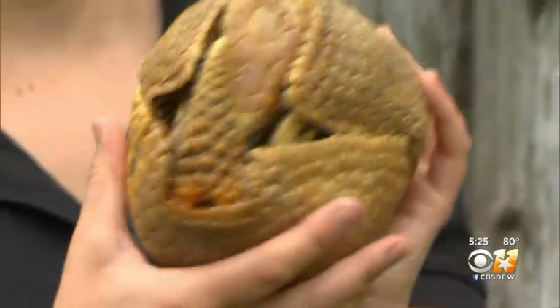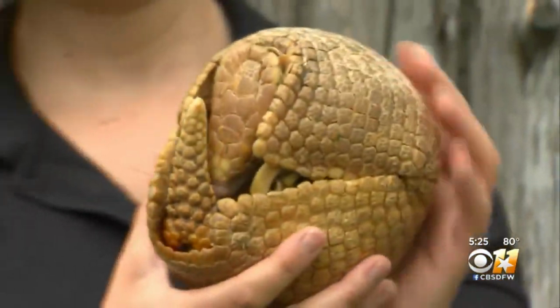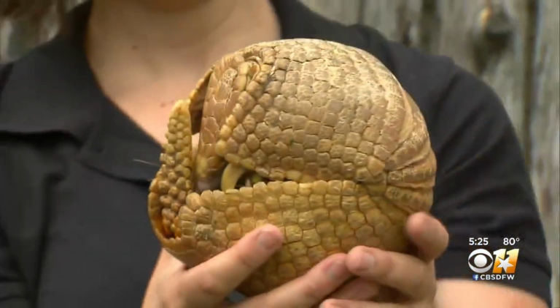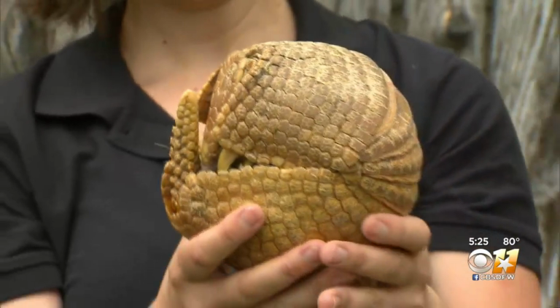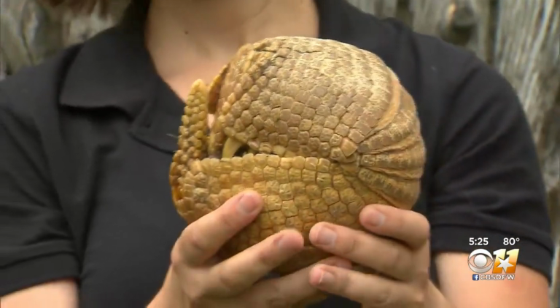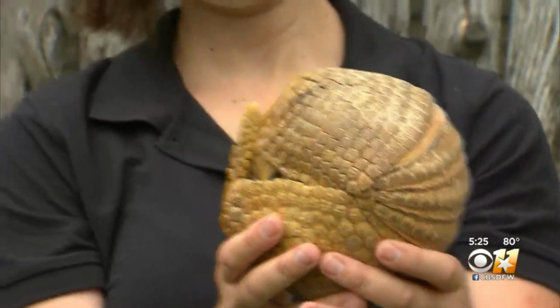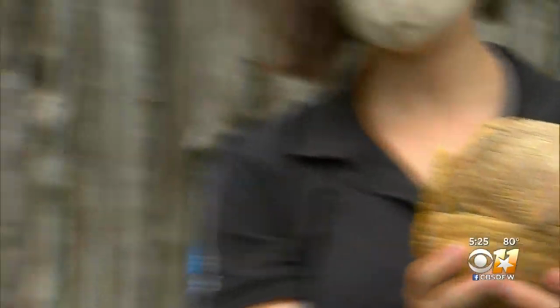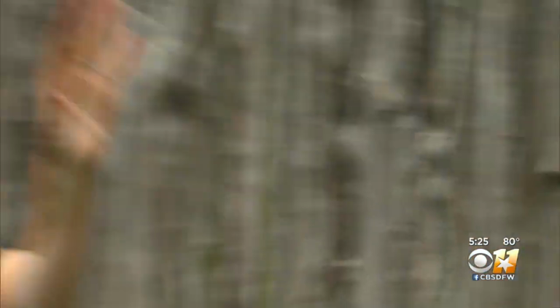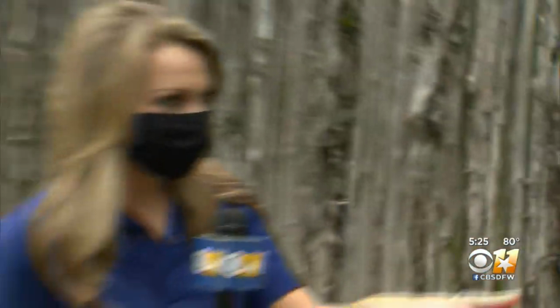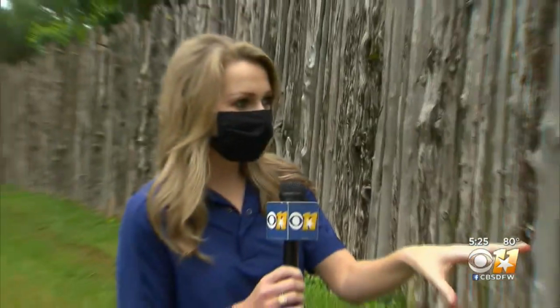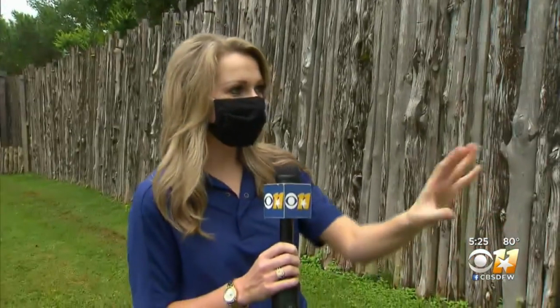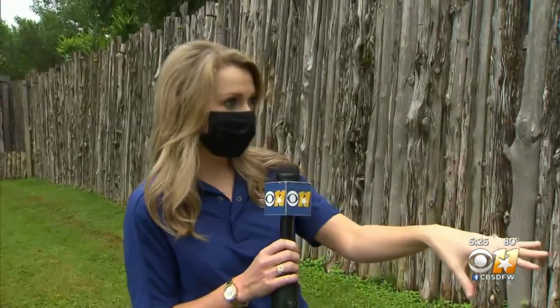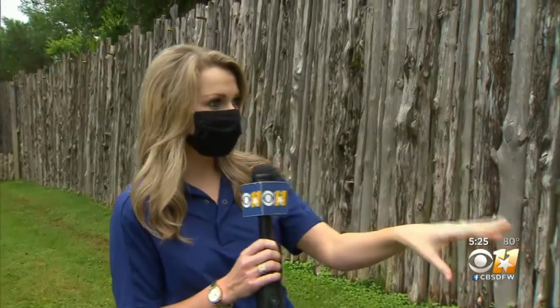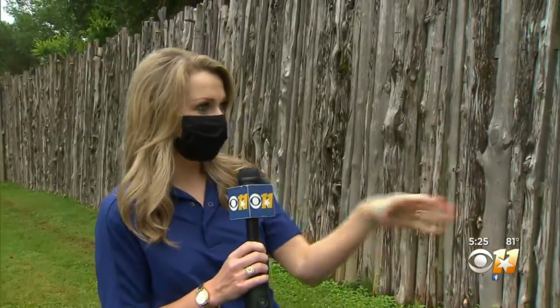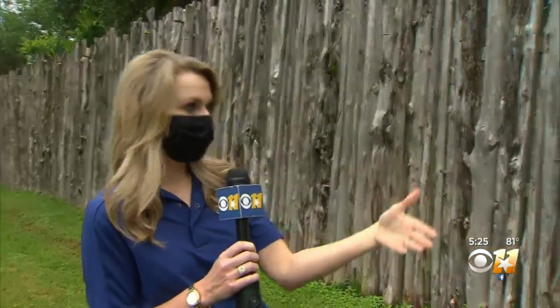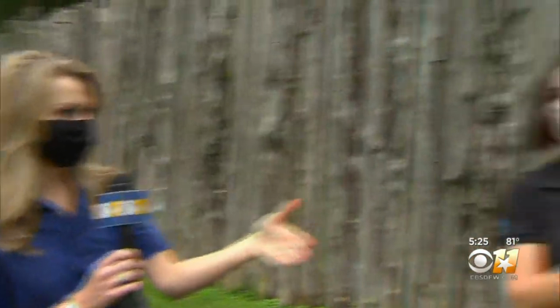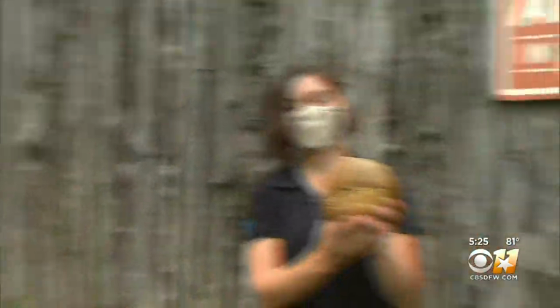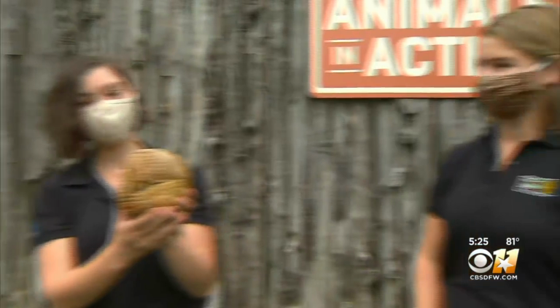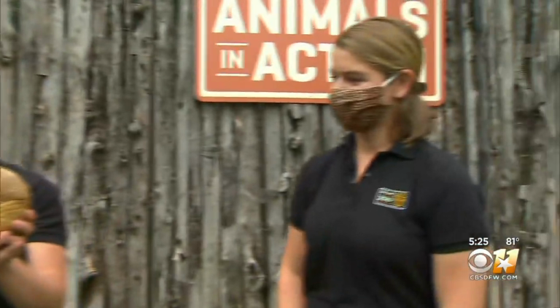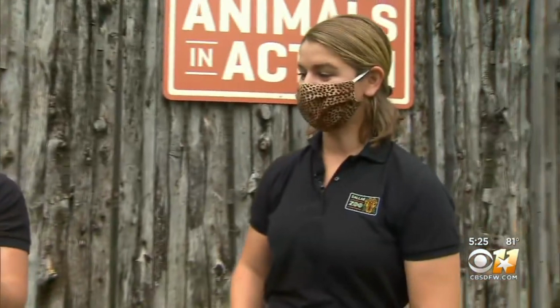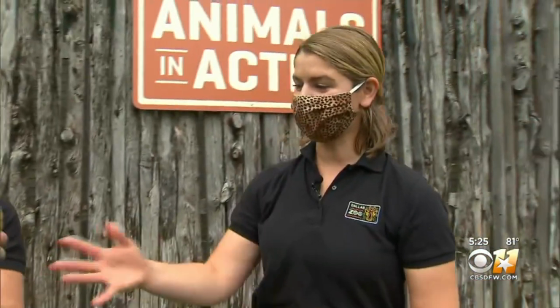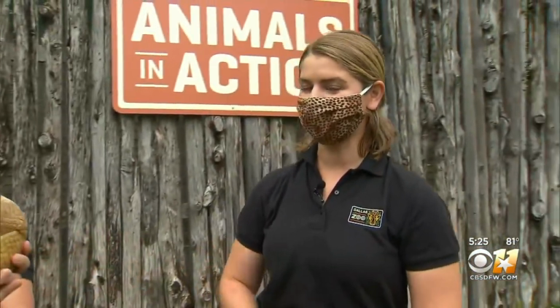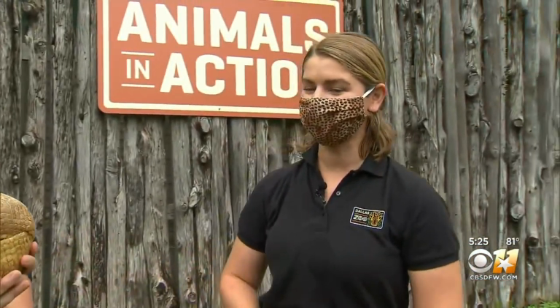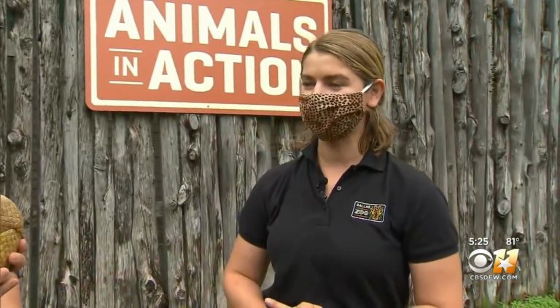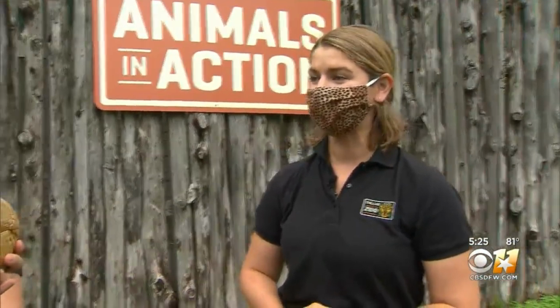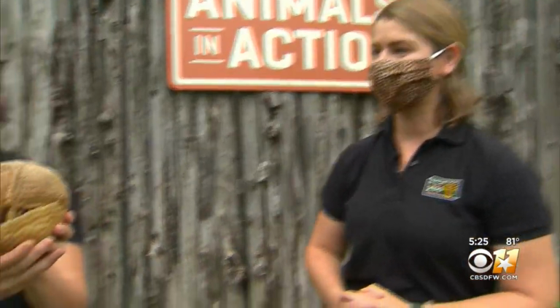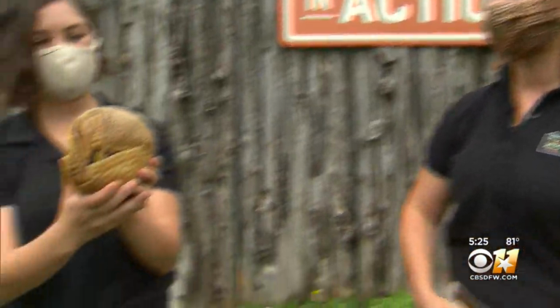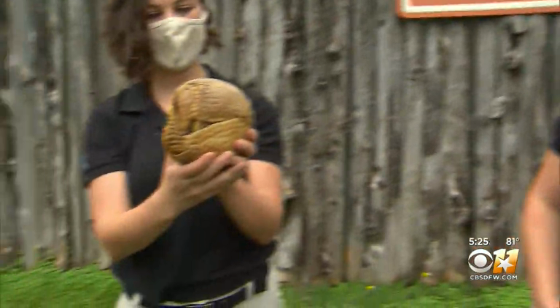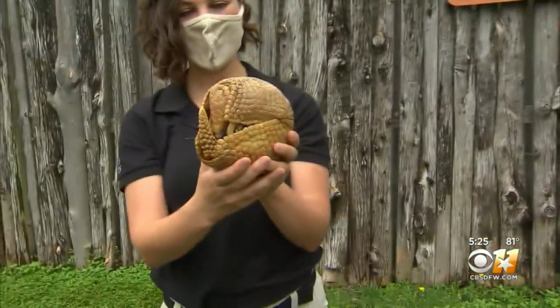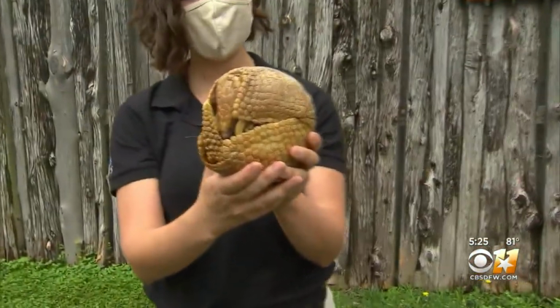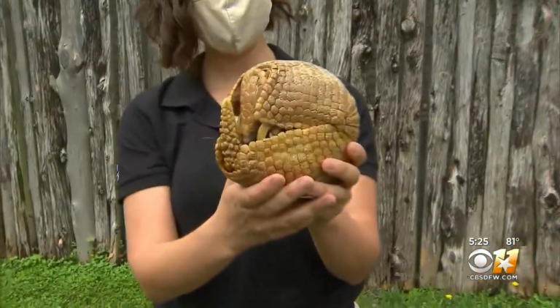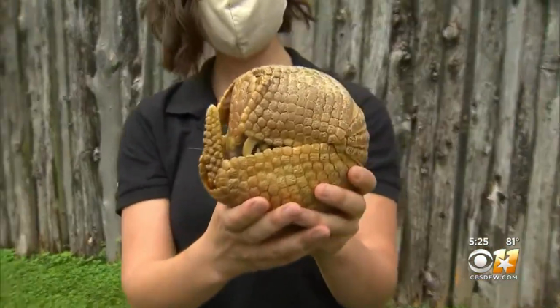So there are some armadillos that jump straight up in the air, others that curl up in a ball — she's obviously the curl-up-in-a-ball type. And one of the cool things about her: she's actually quite old. She just celebrated her 19th birthday.